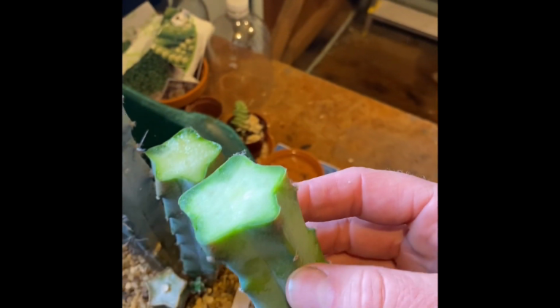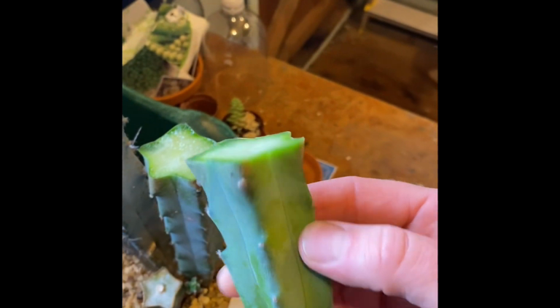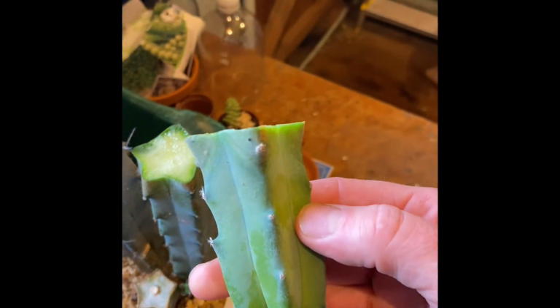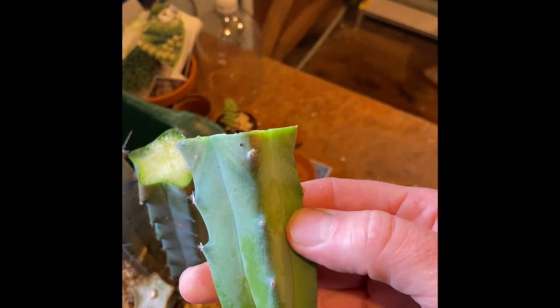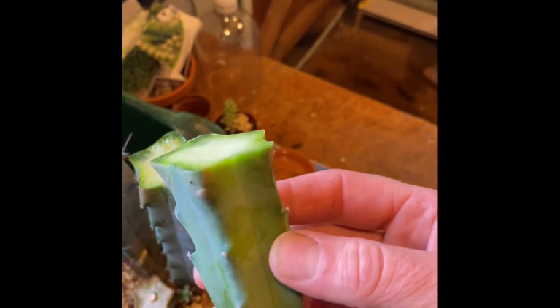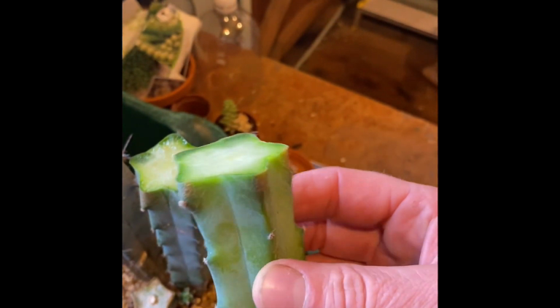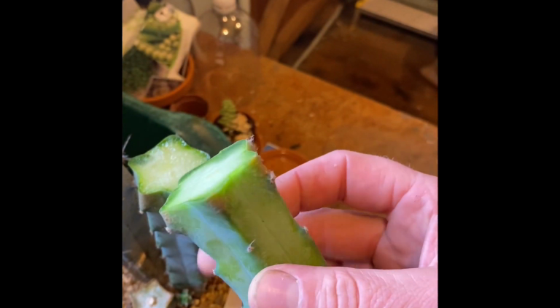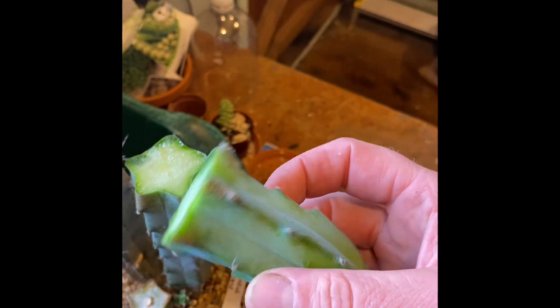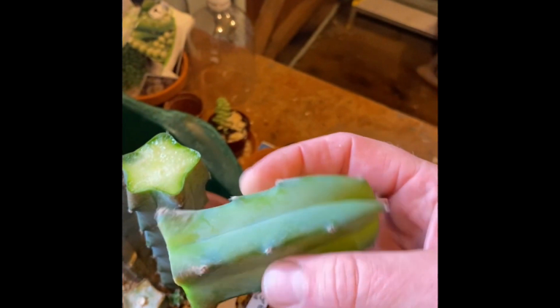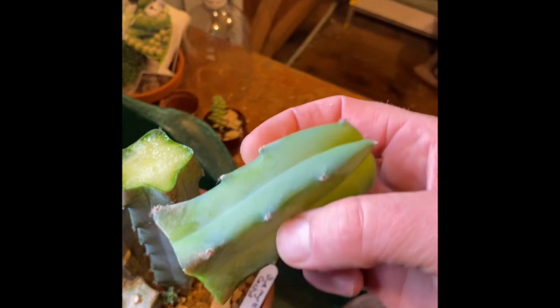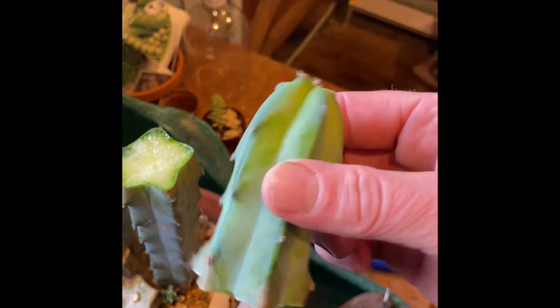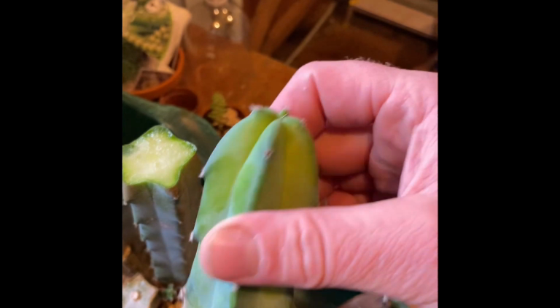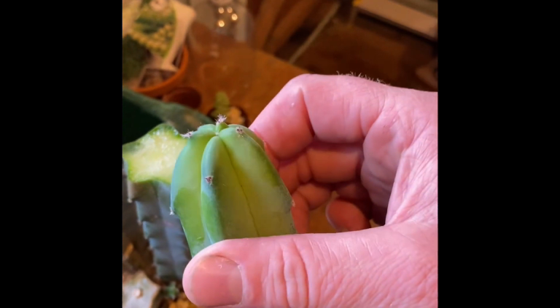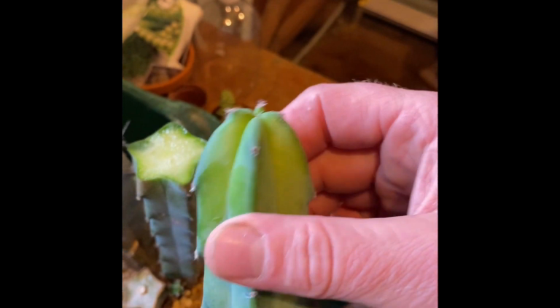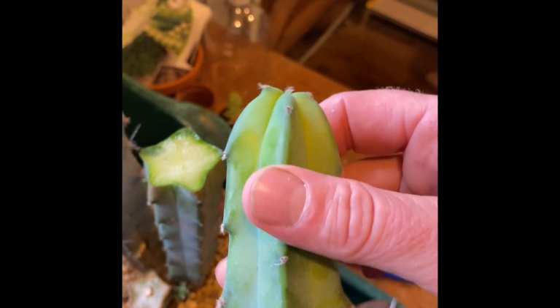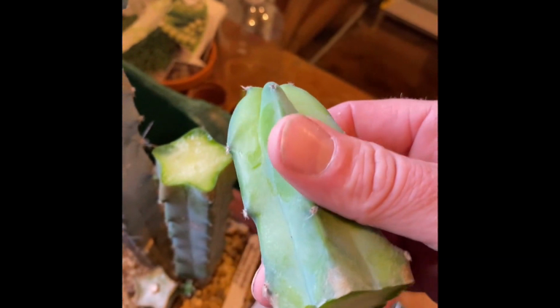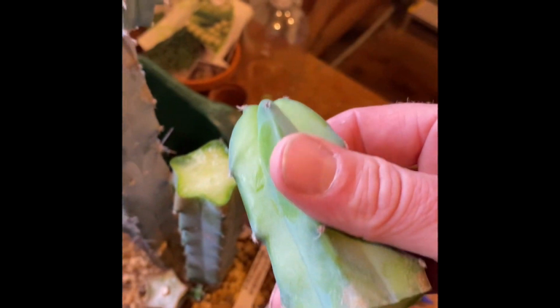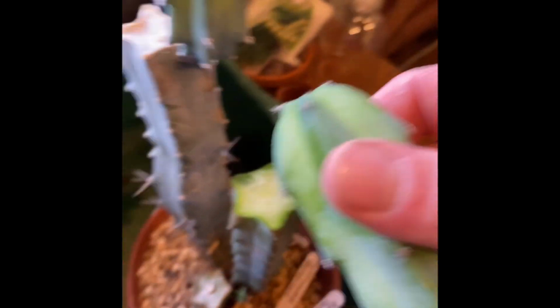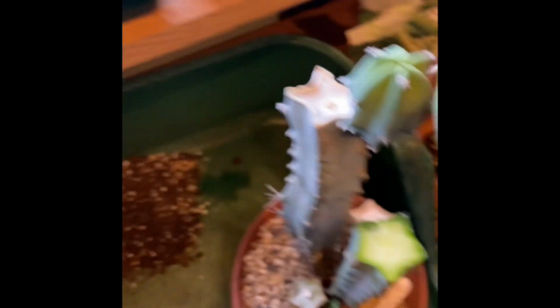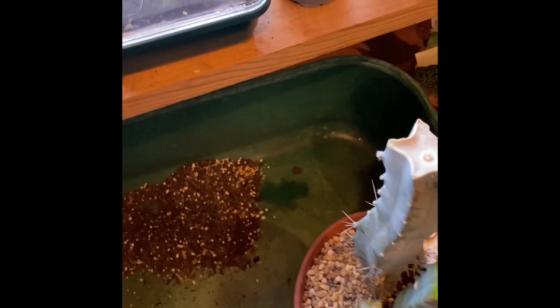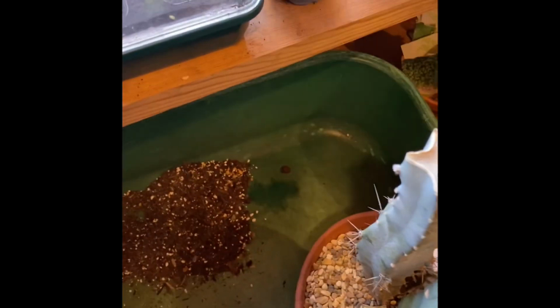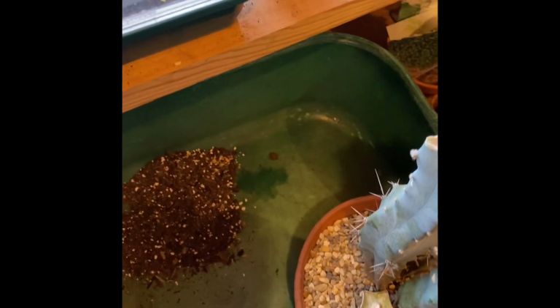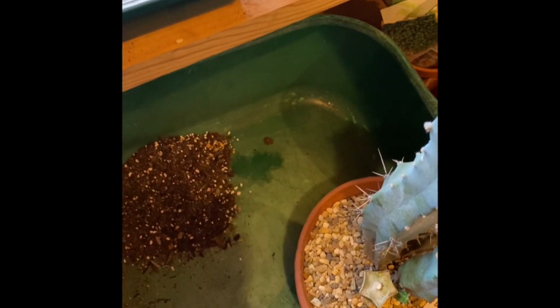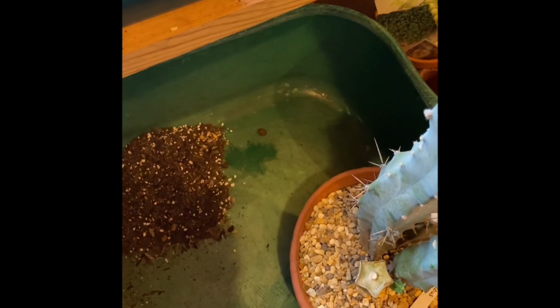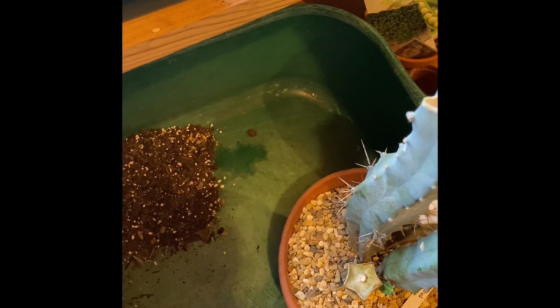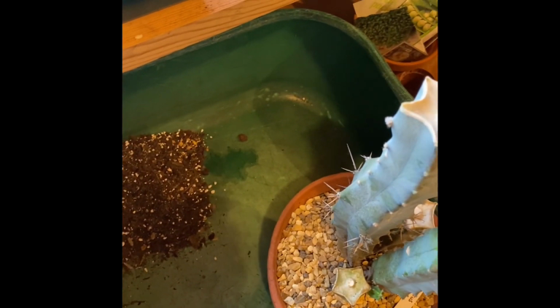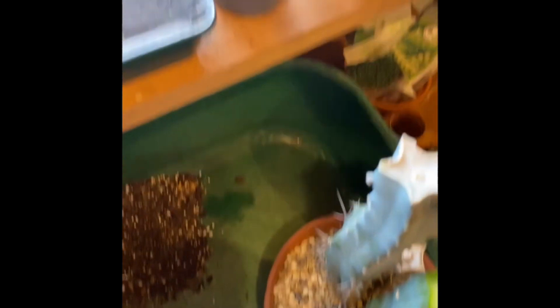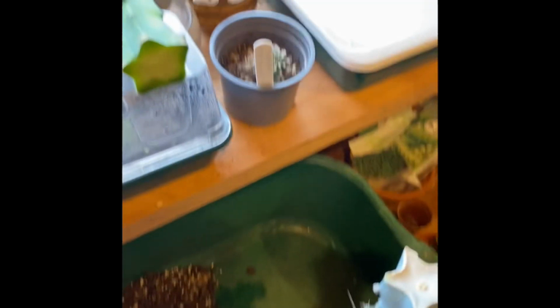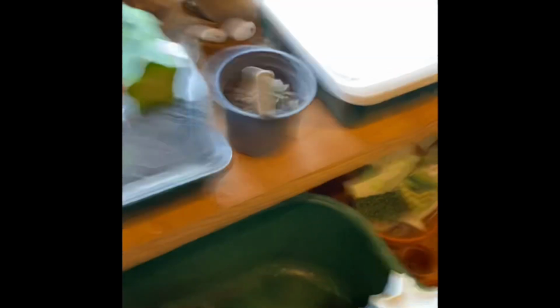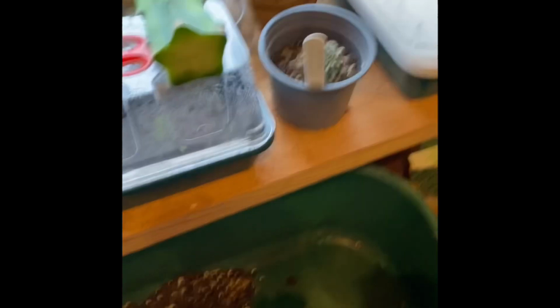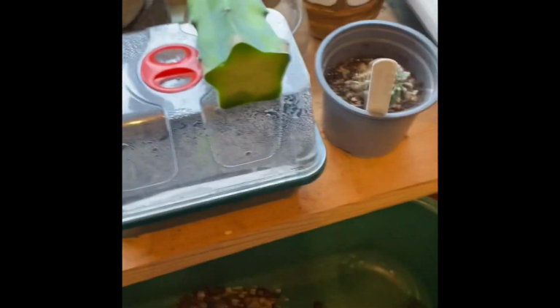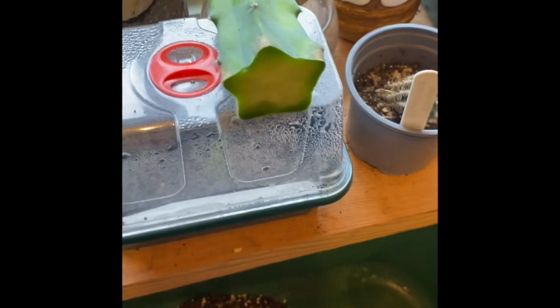So we need to leave this cutting for two weeks. Do this in the spring and summer — like I say, this is just a demo today. I'm going to put this on the side and forget about it.